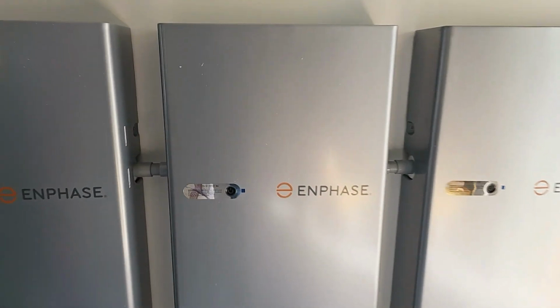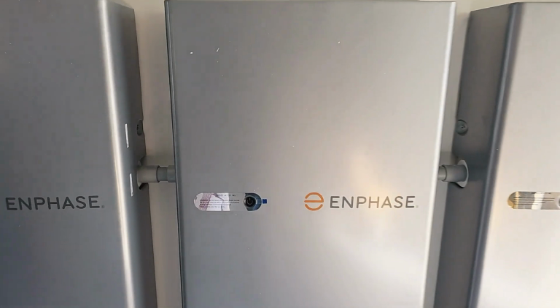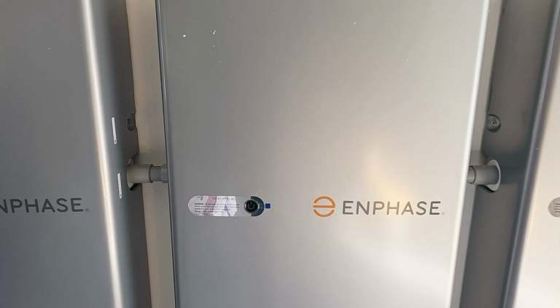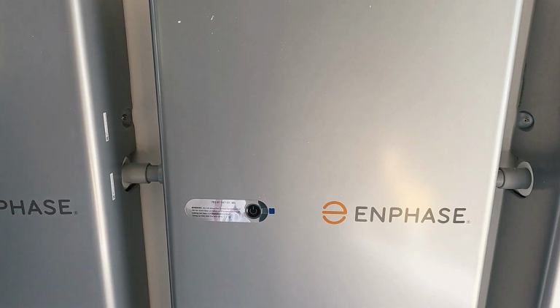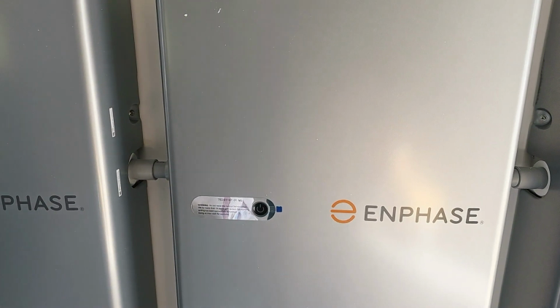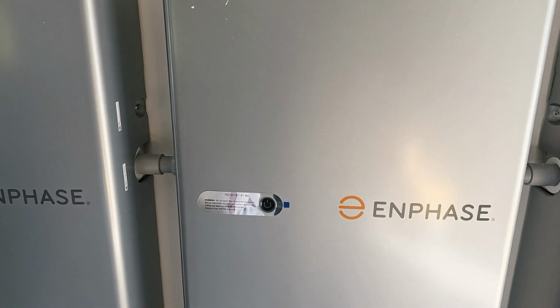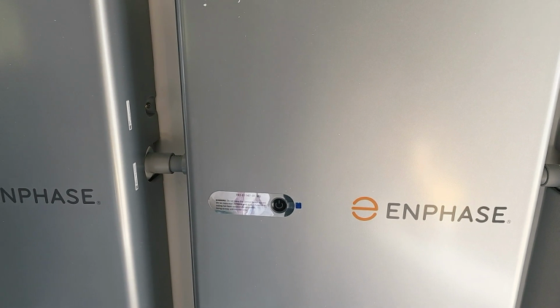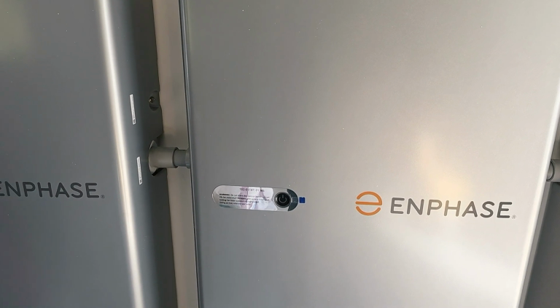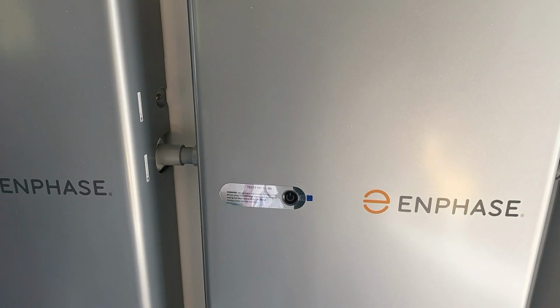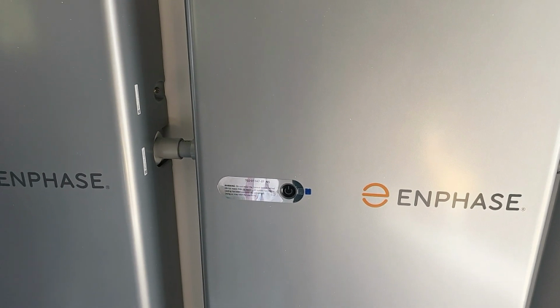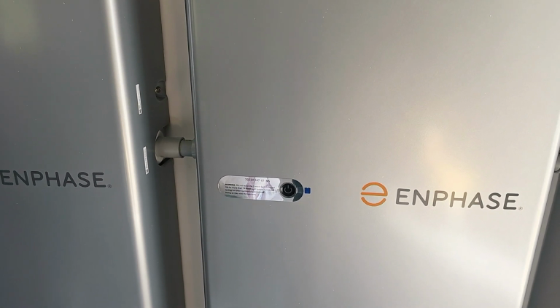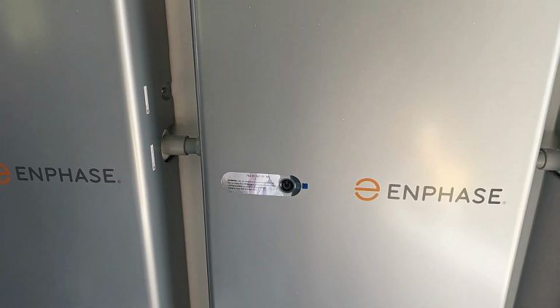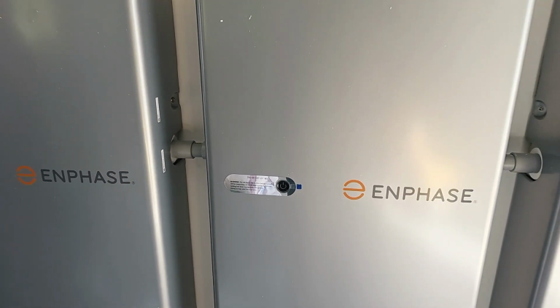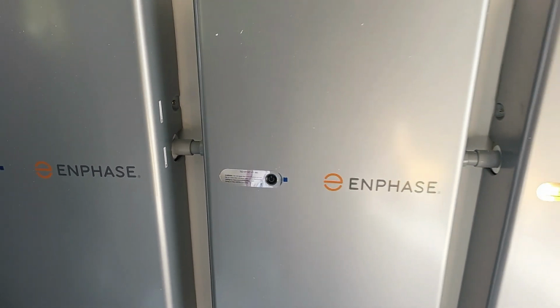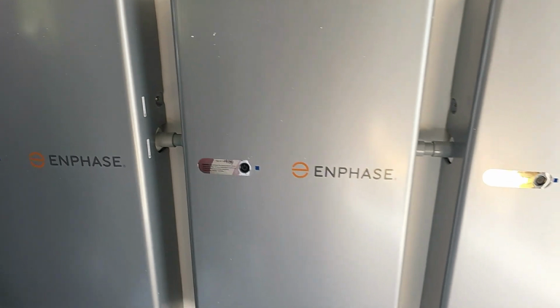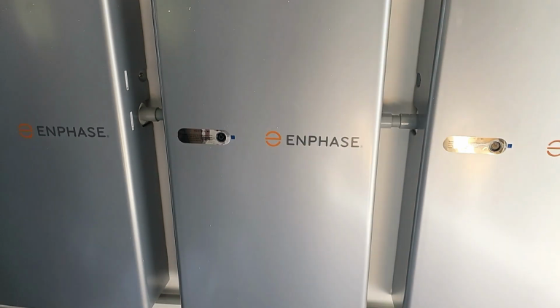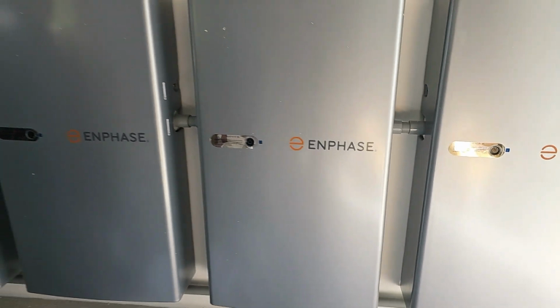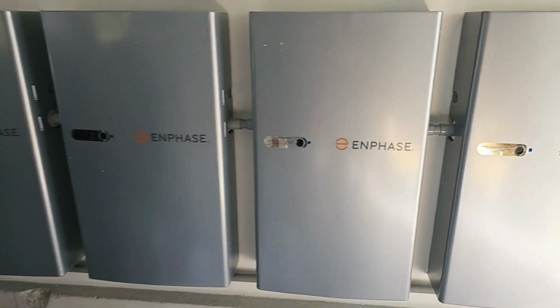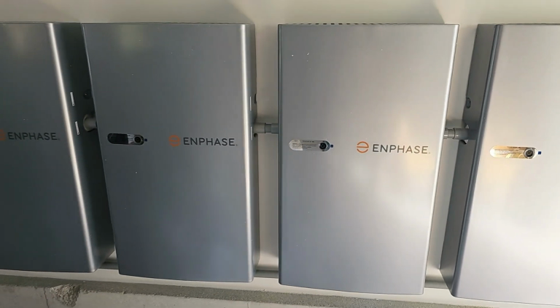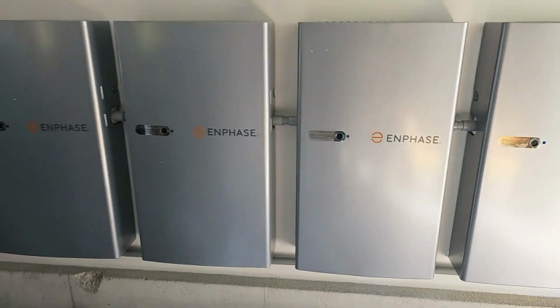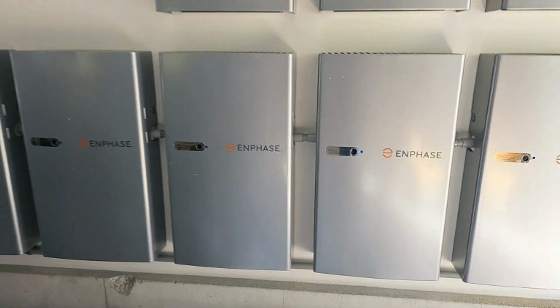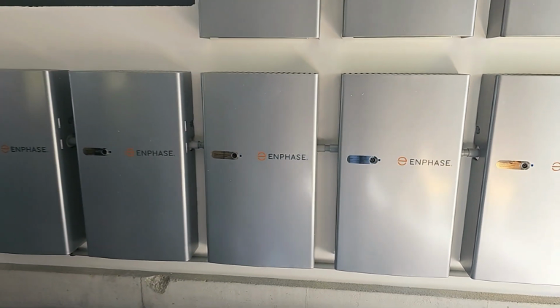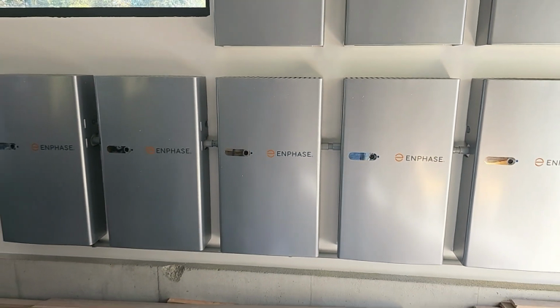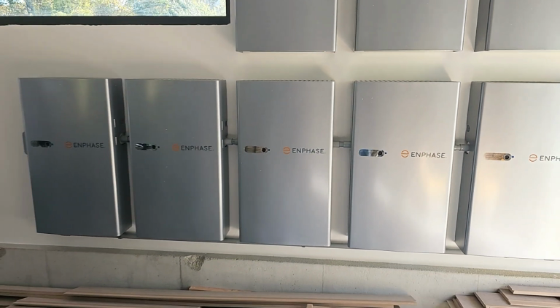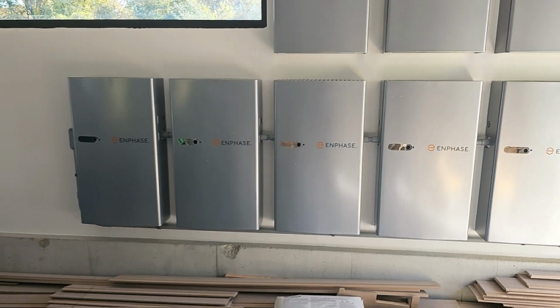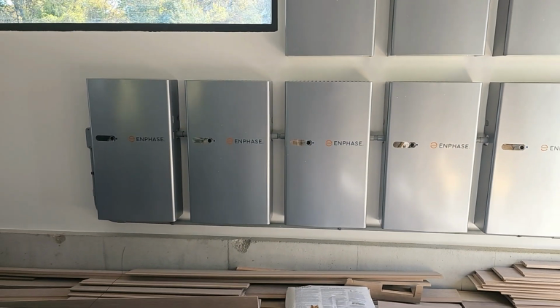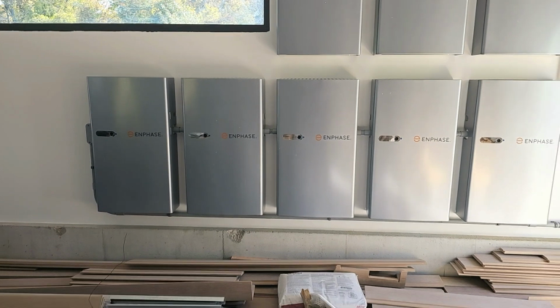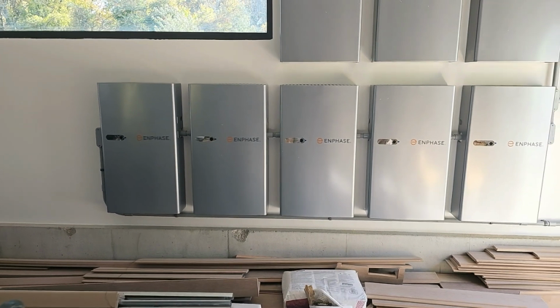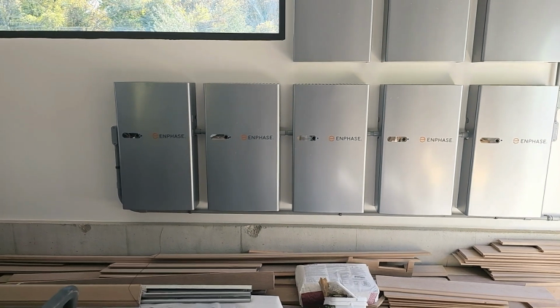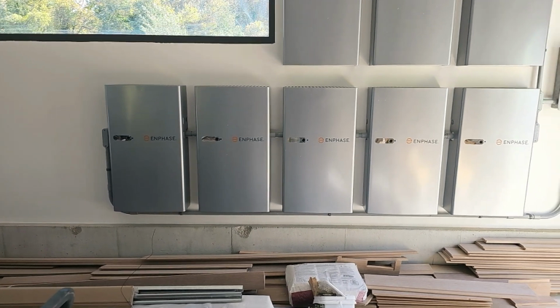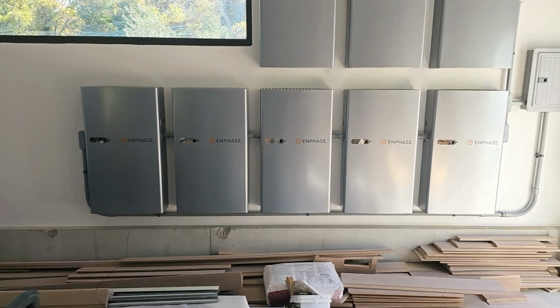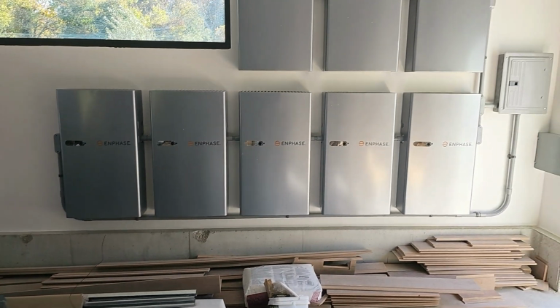These are Enphase batteries — my first time using them so I'm not quite familiar with their full makeup, but we're going to do a little bit of education on it. That's the second part of our equation.